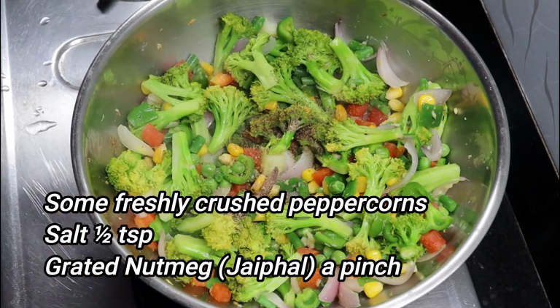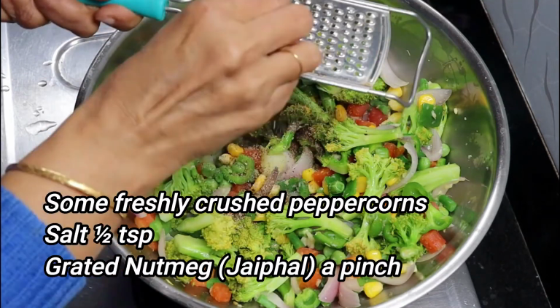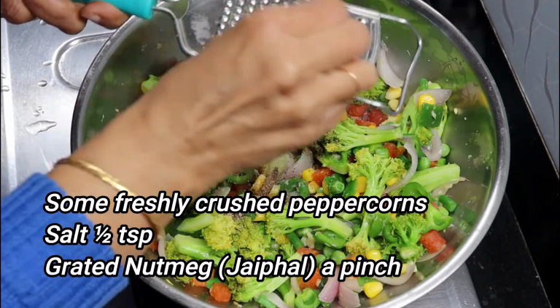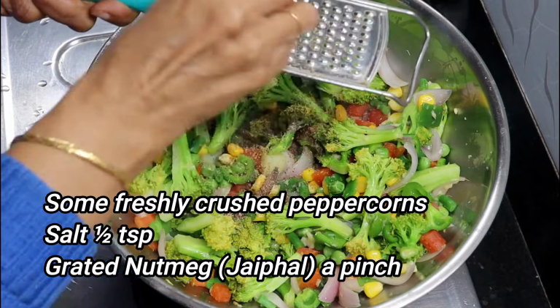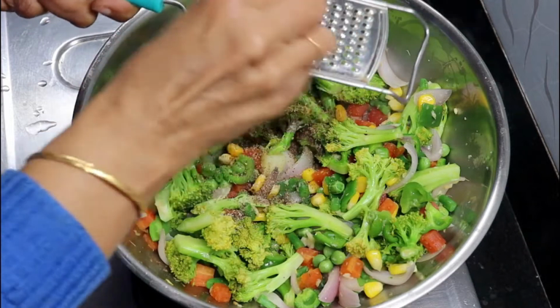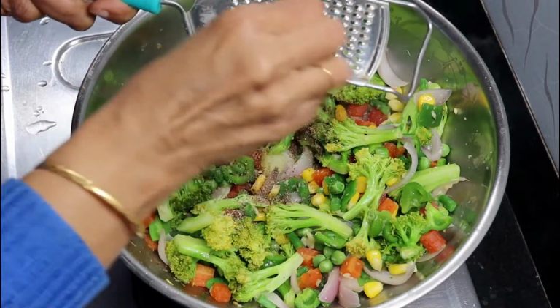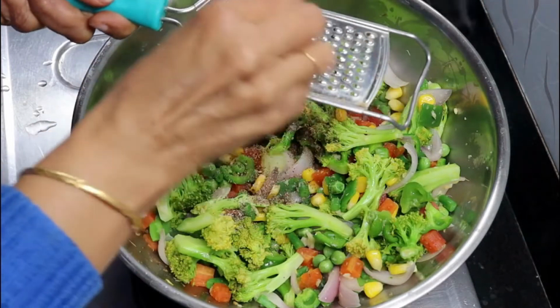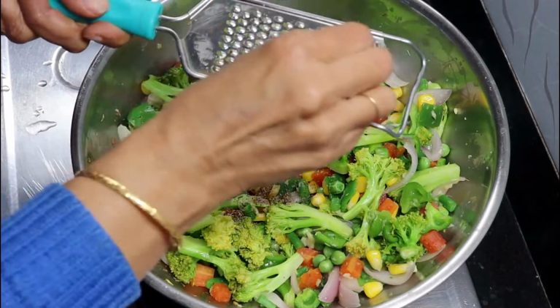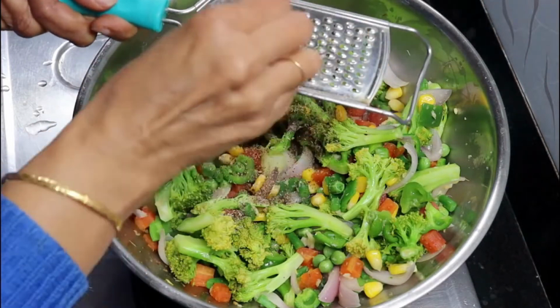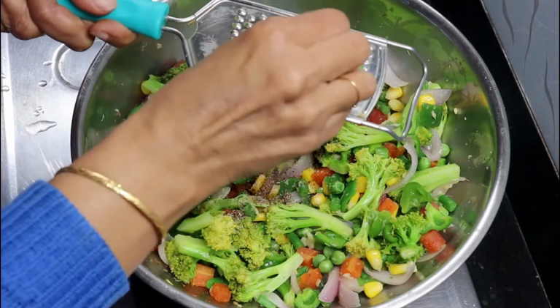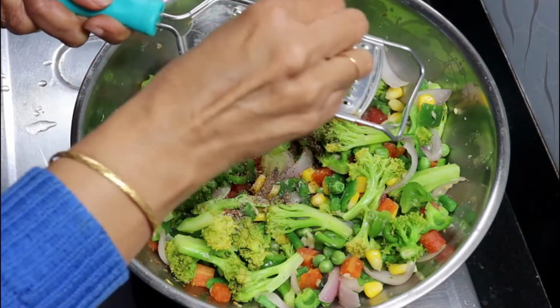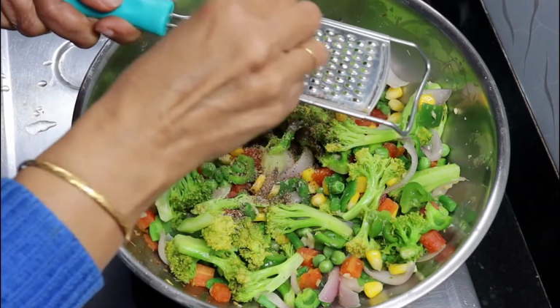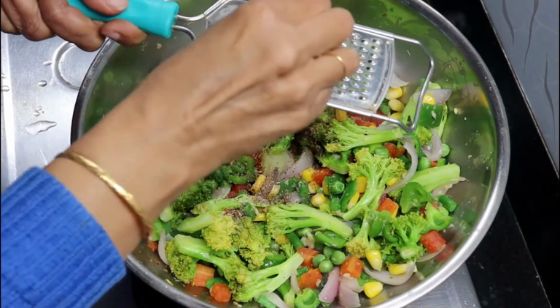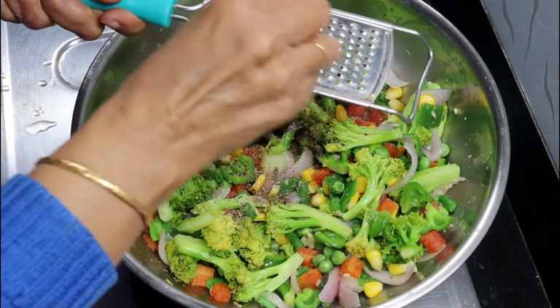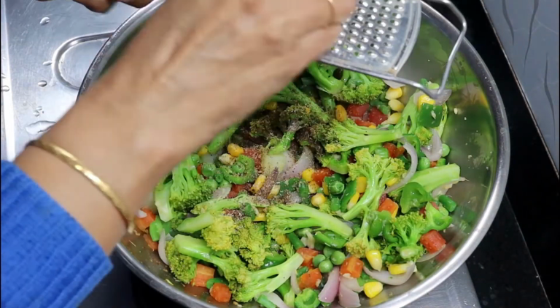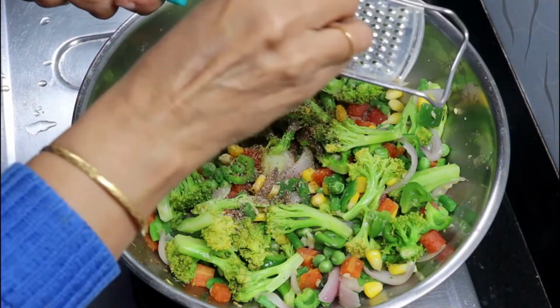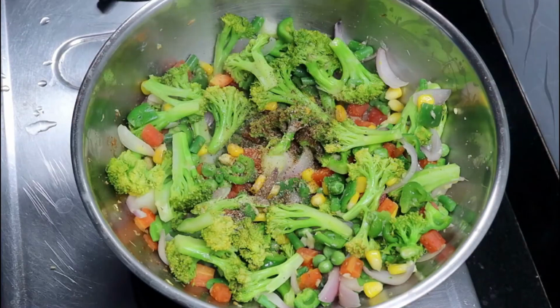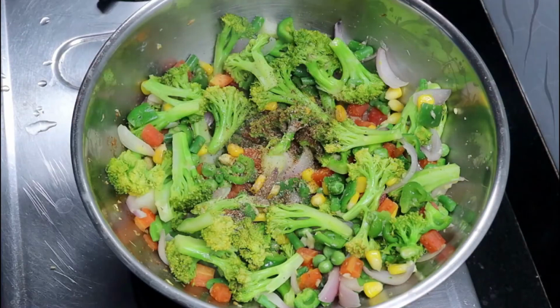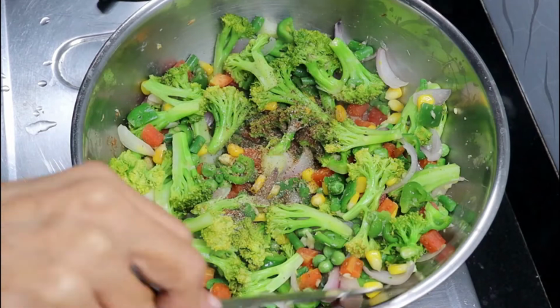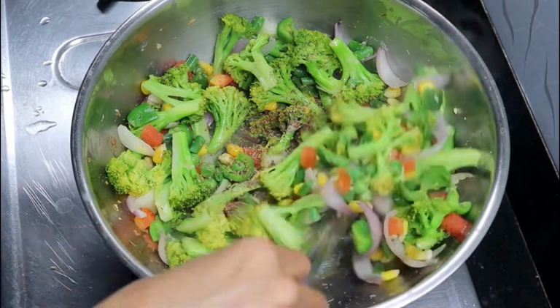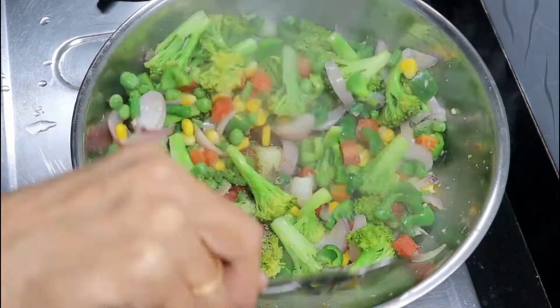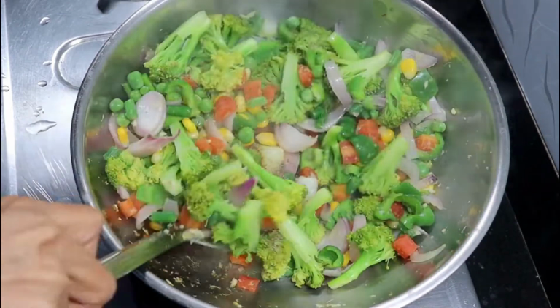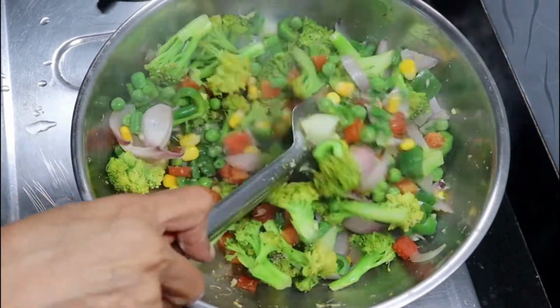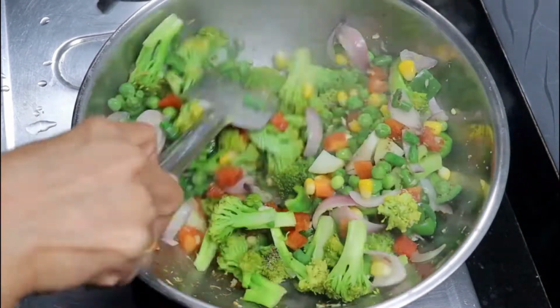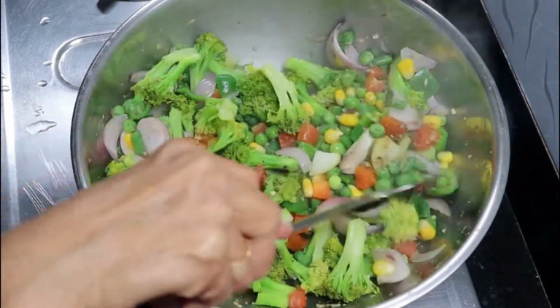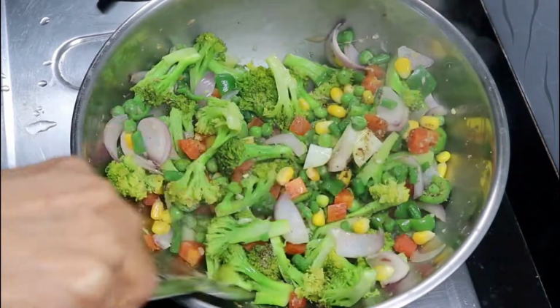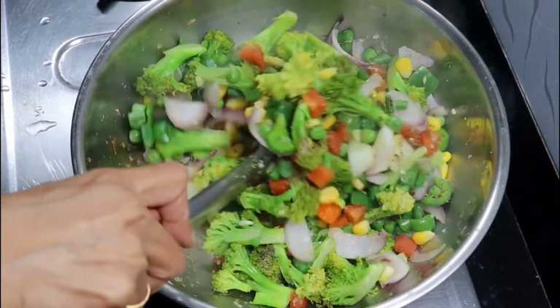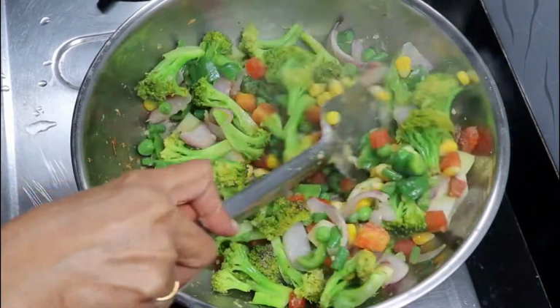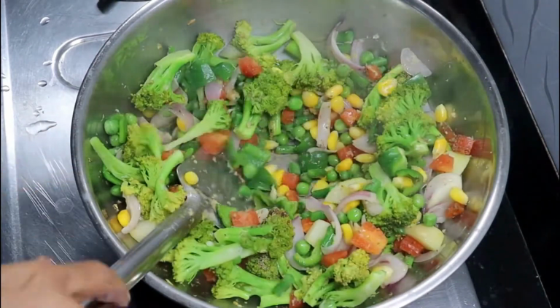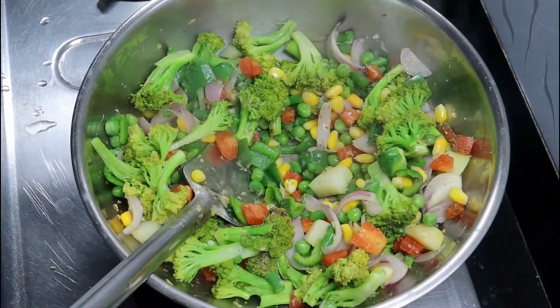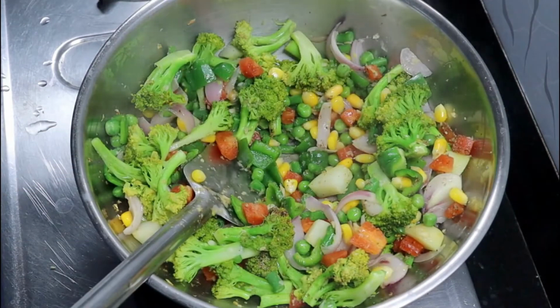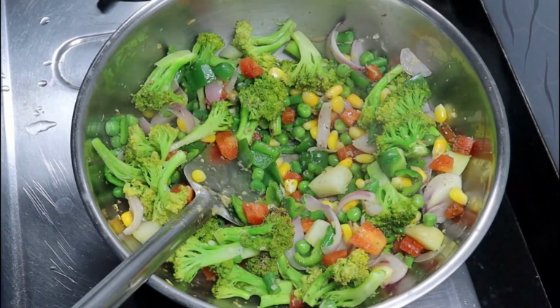In this recipe we will add some fresh mint and some salt. We will sauté the vegetables on a medium flame.